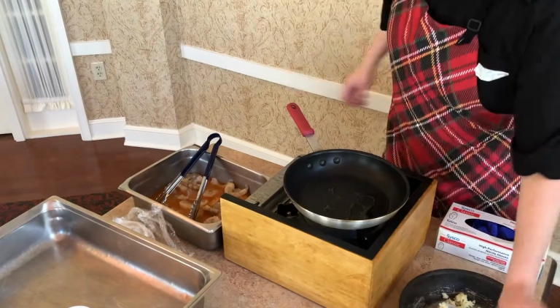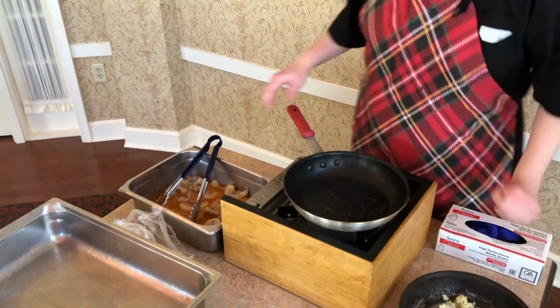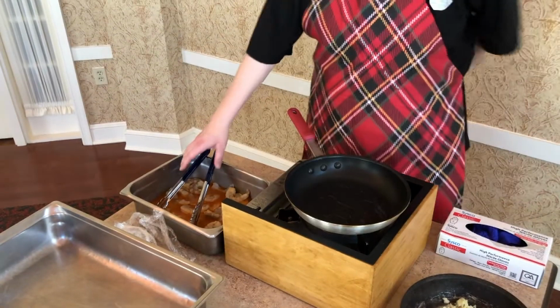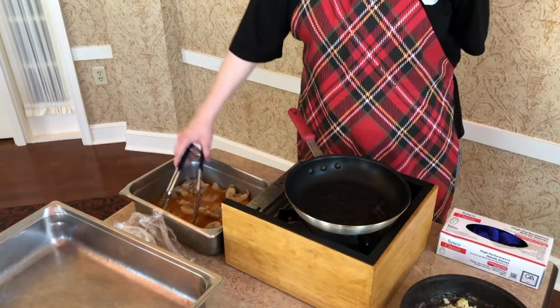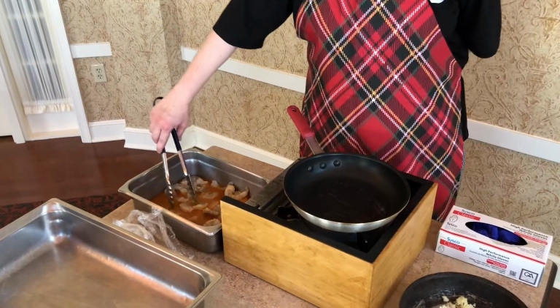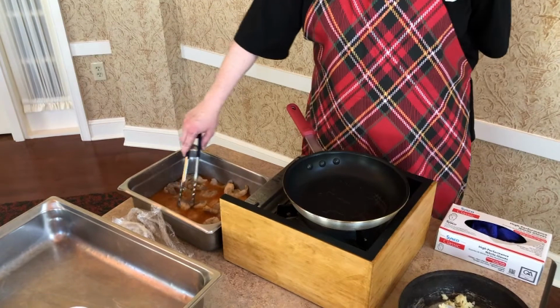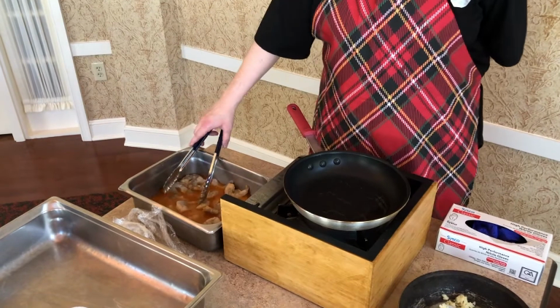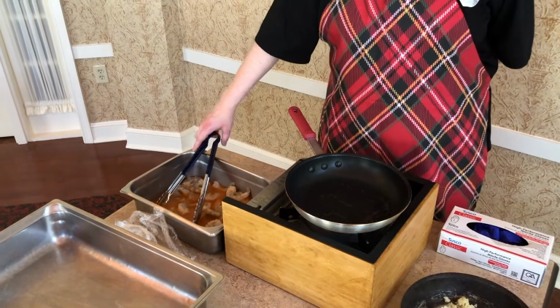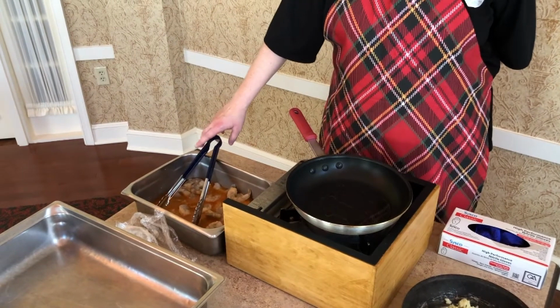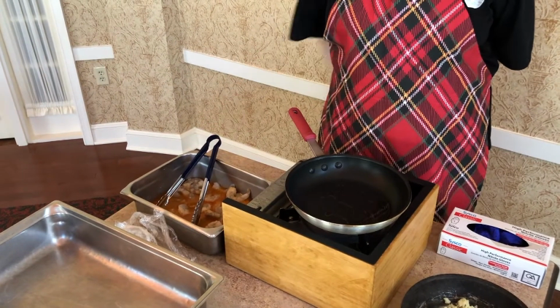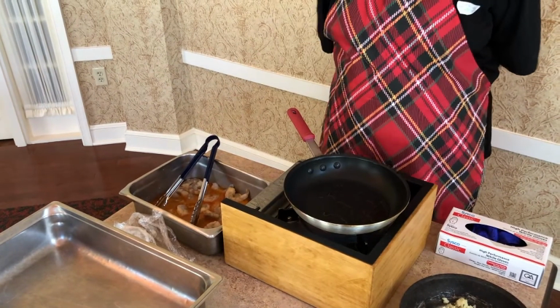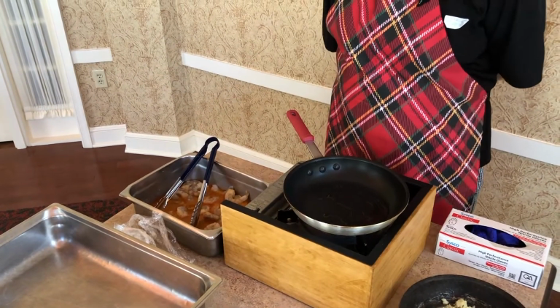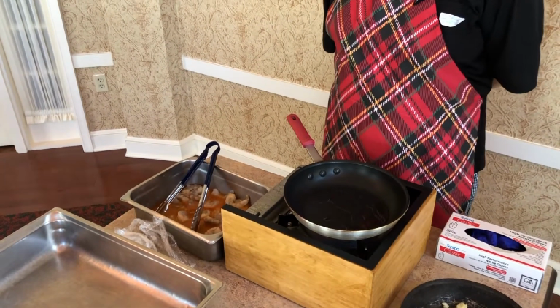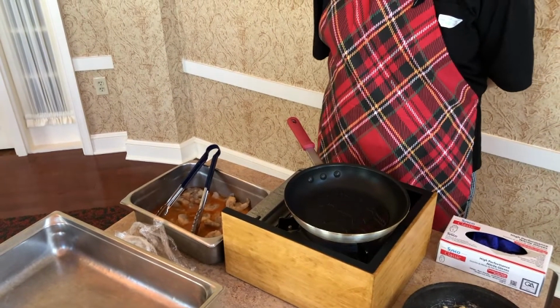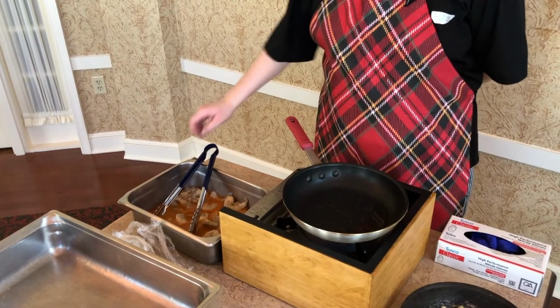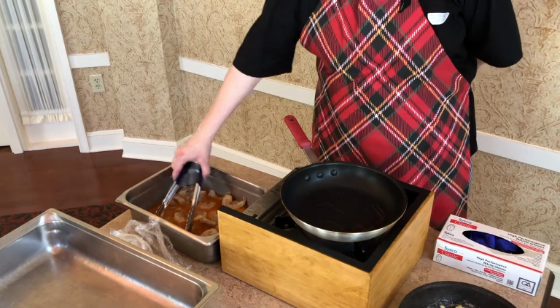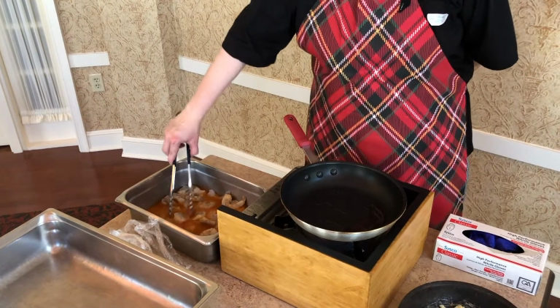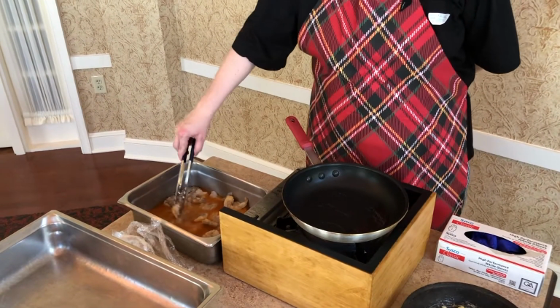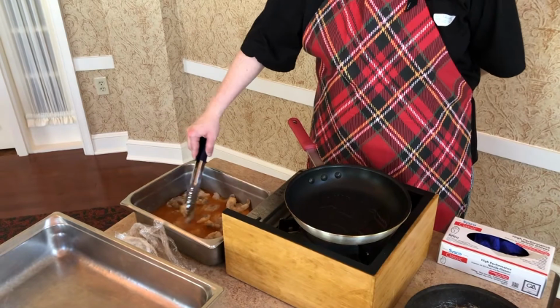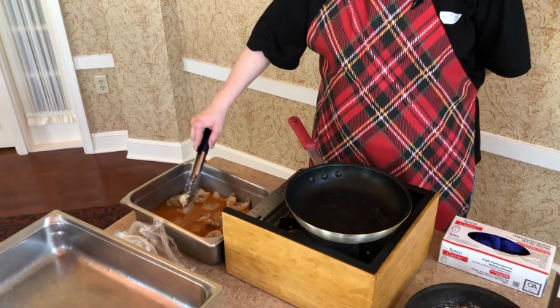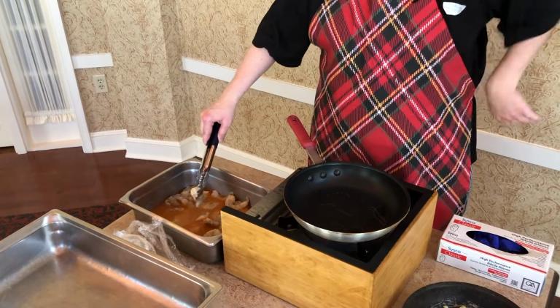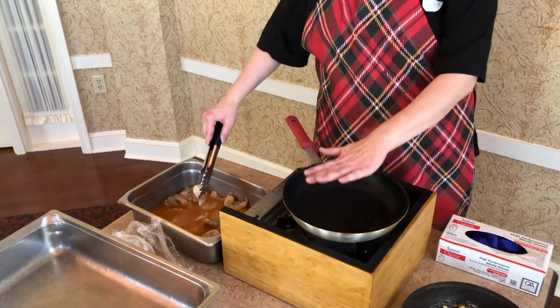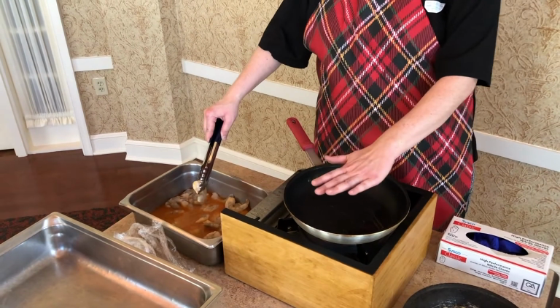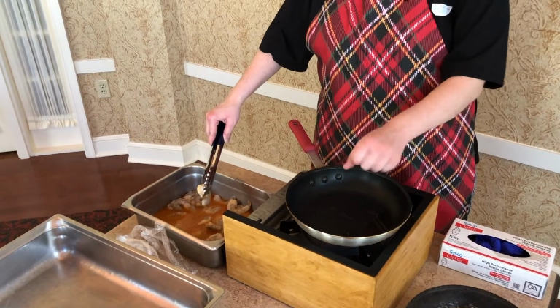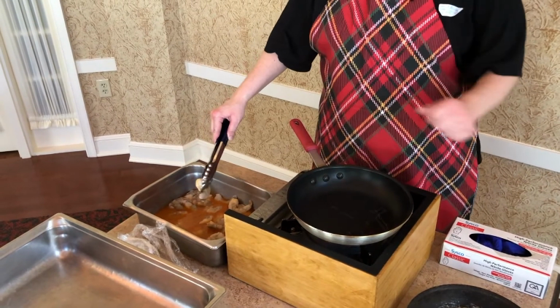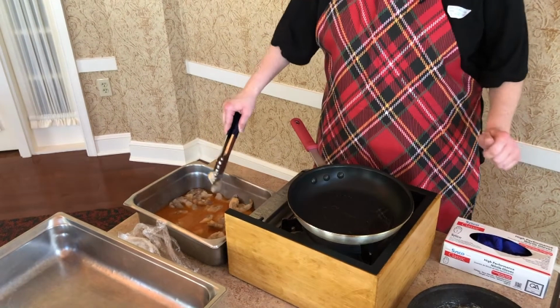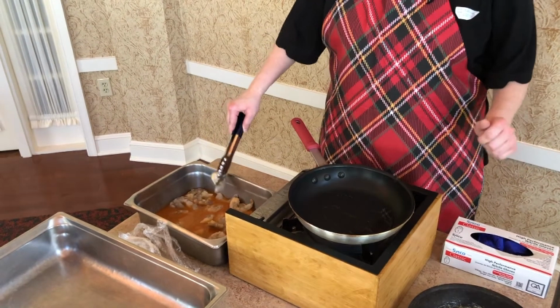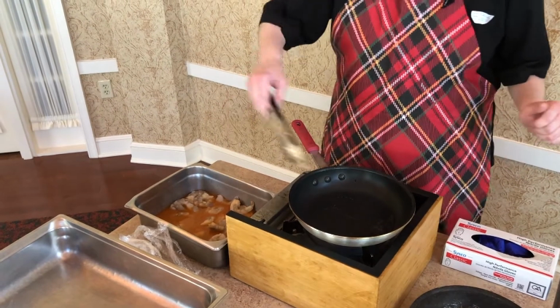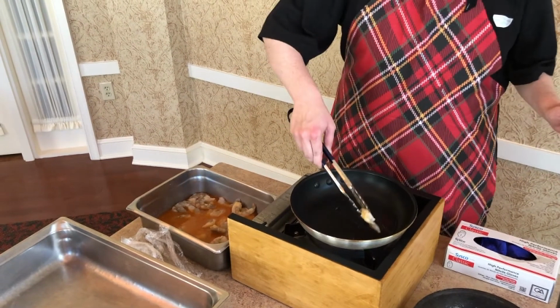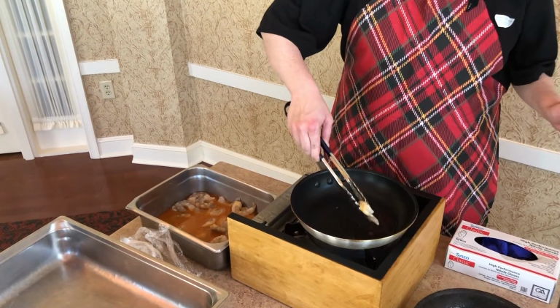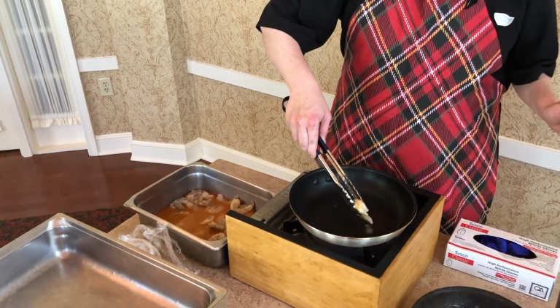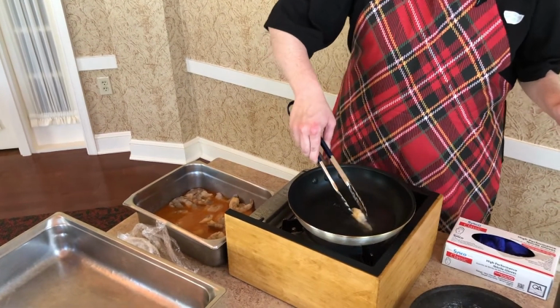We have to get the pan pretty hot before we even start cooking. So right now I'm just going to start with the shrimp. I have the pan pretty hot and a little bit of oil in the pan. It's going to sizzle pretty loudly.